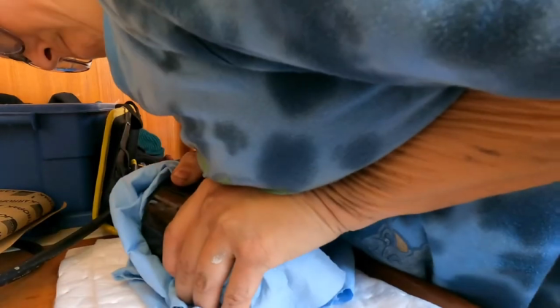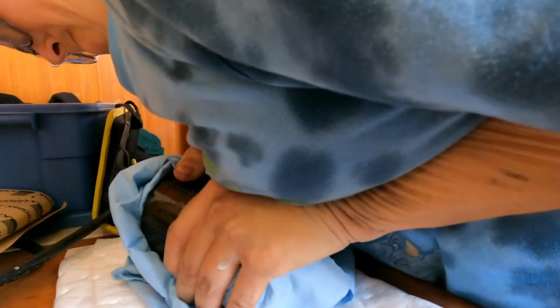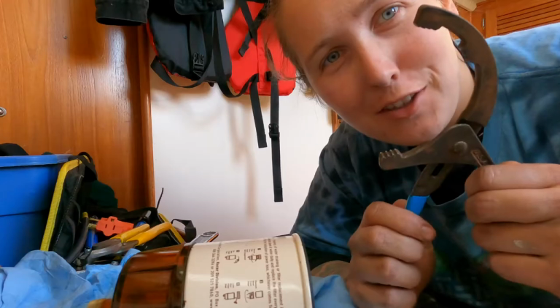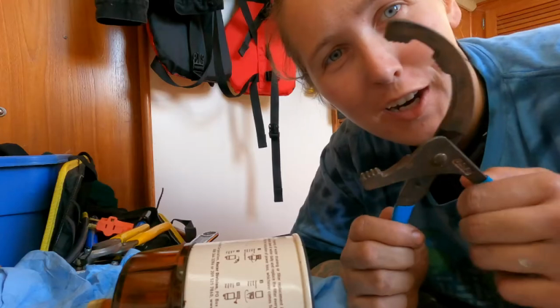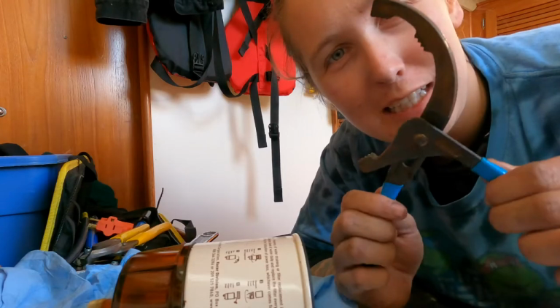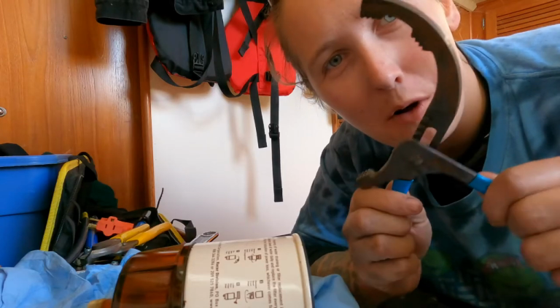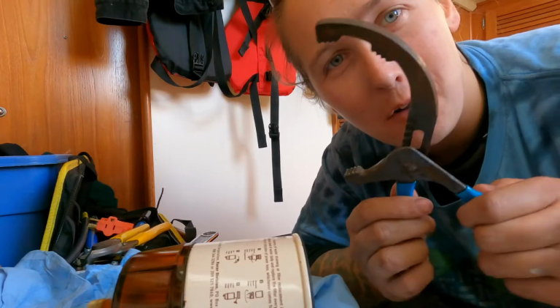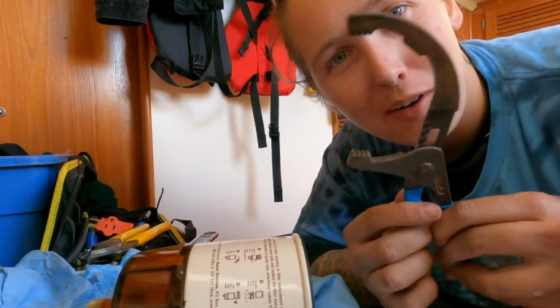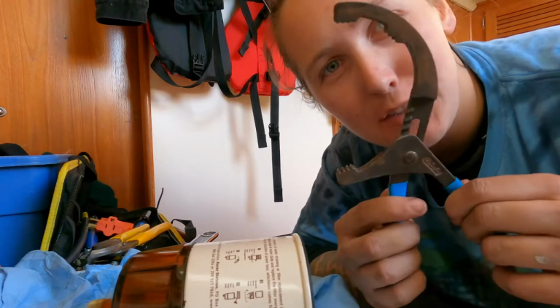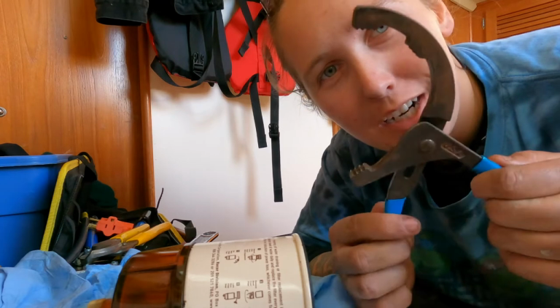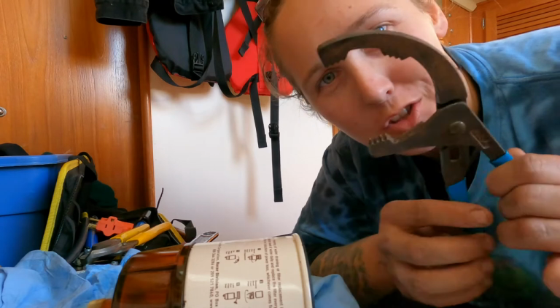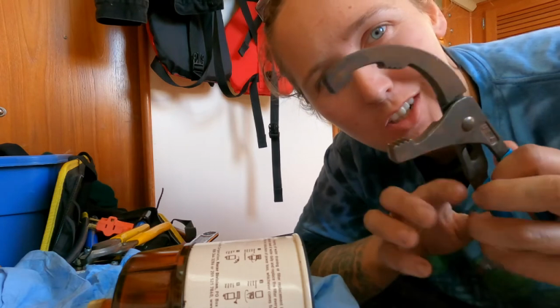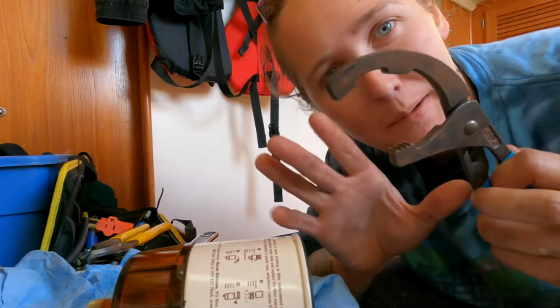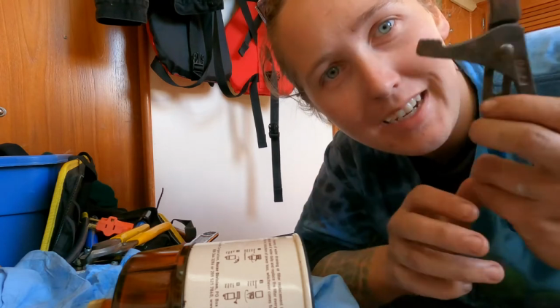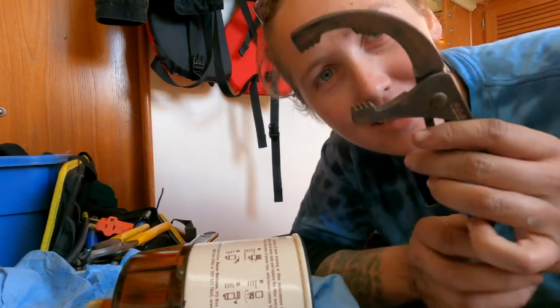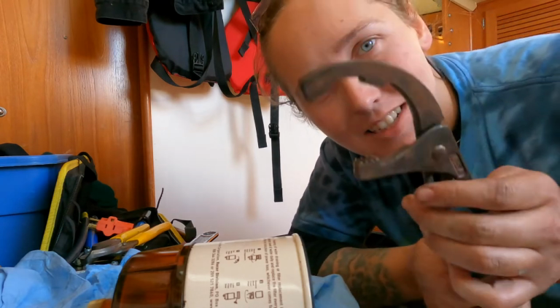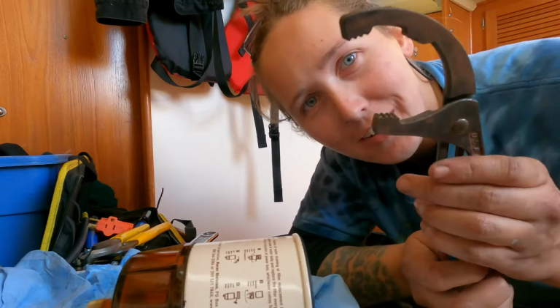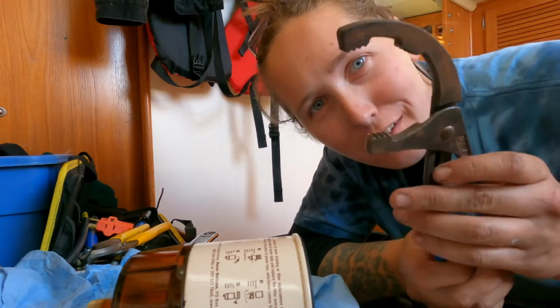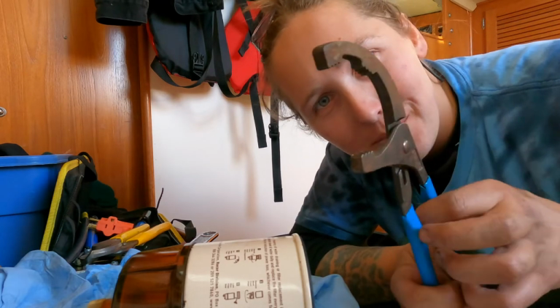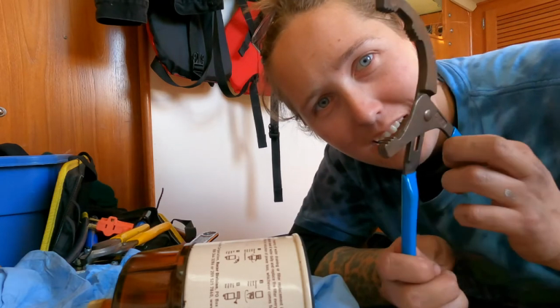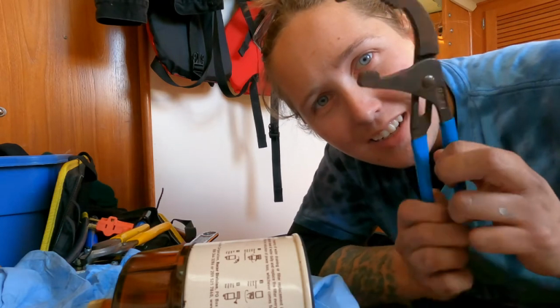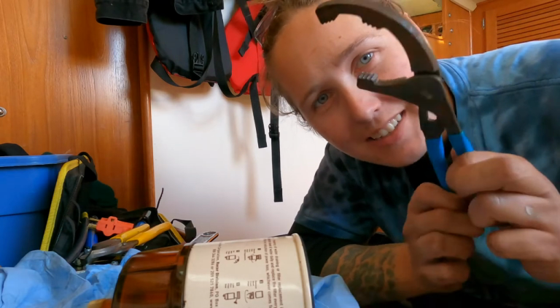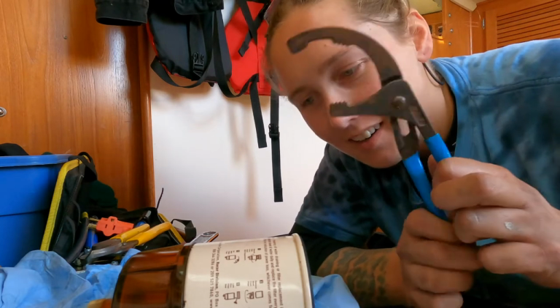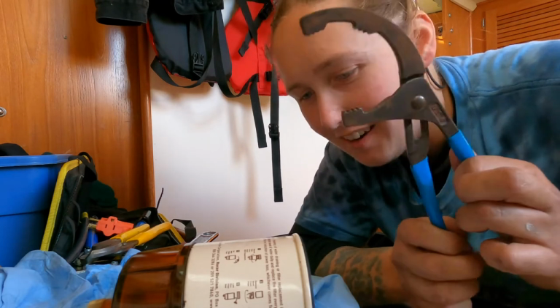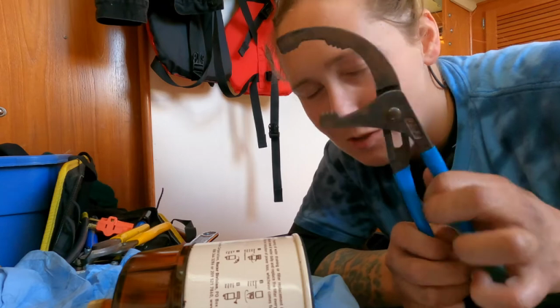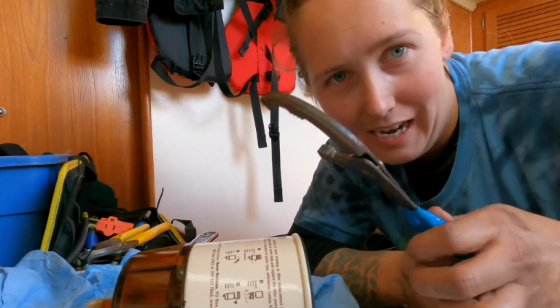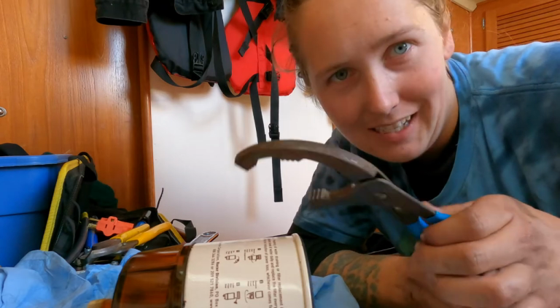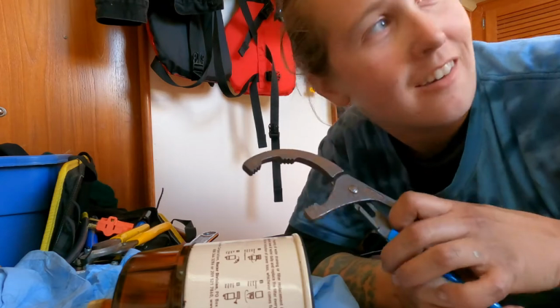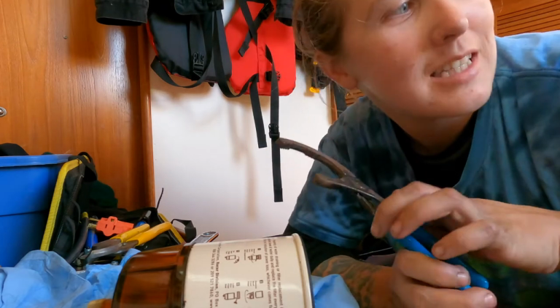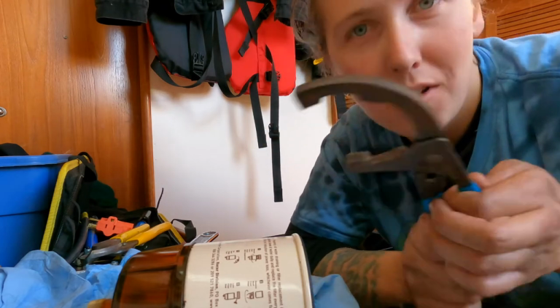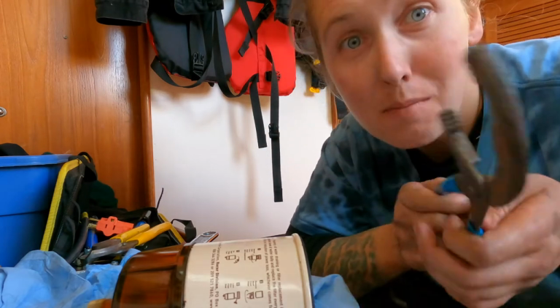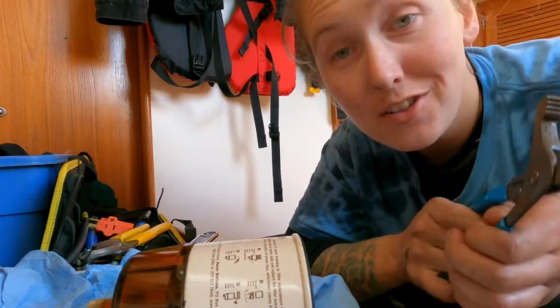I have this great small oil filter wrench. Usually they're quite big, but this is just a little guy from Canadian Tire. Super handy on small sailboat engines.